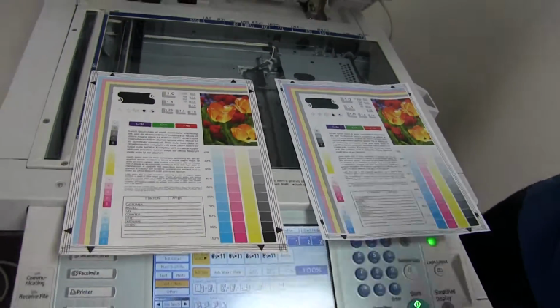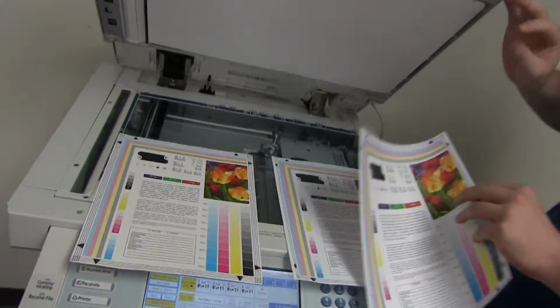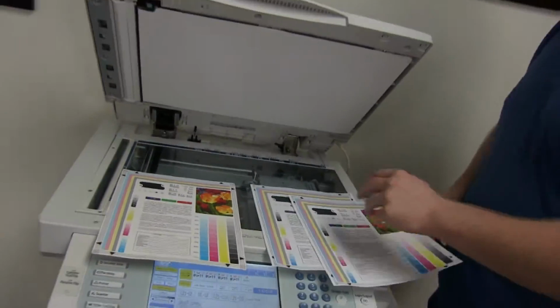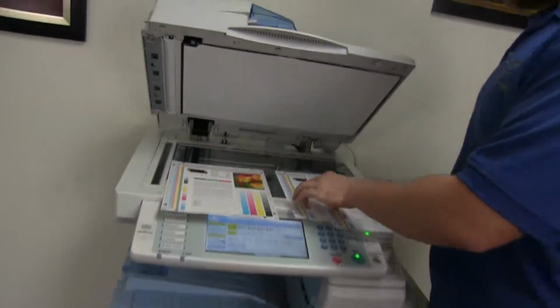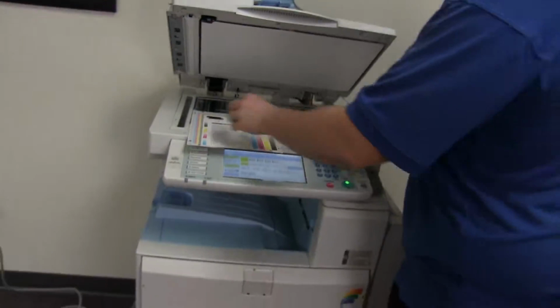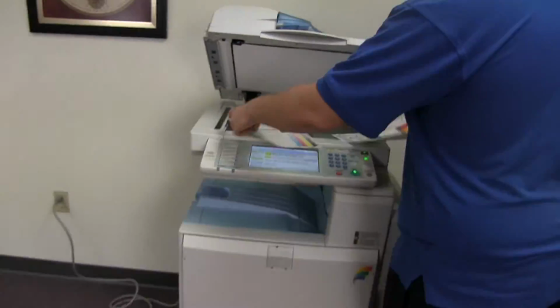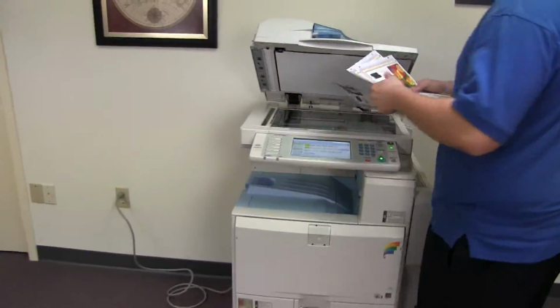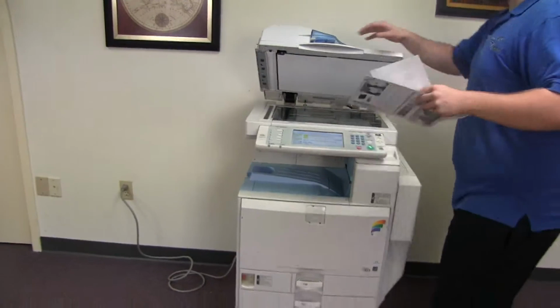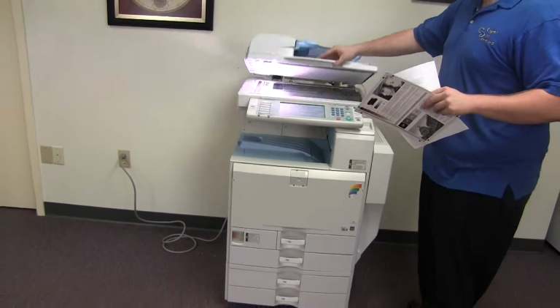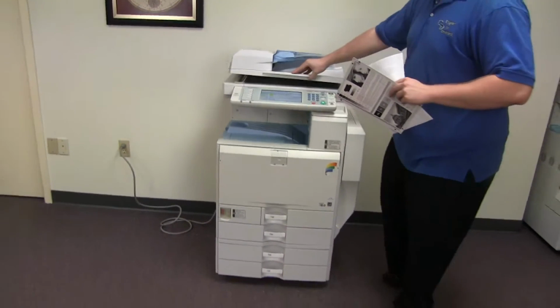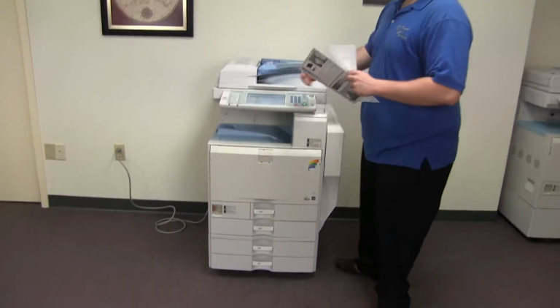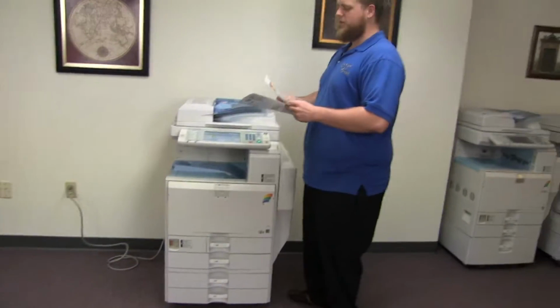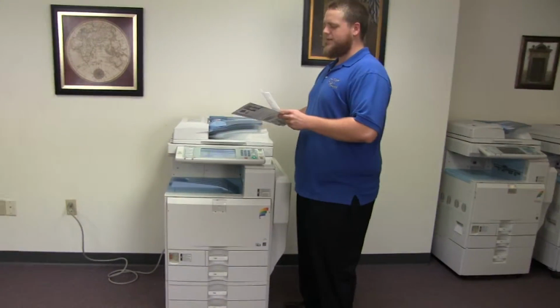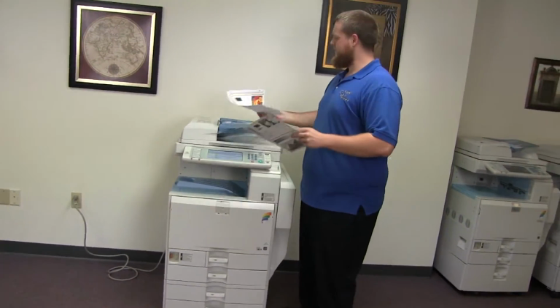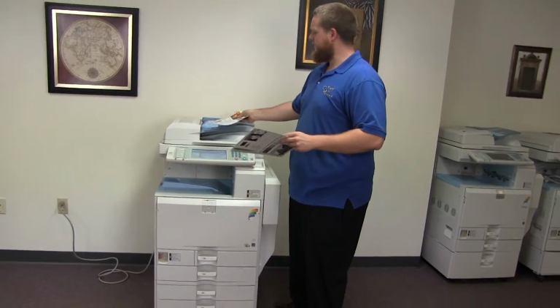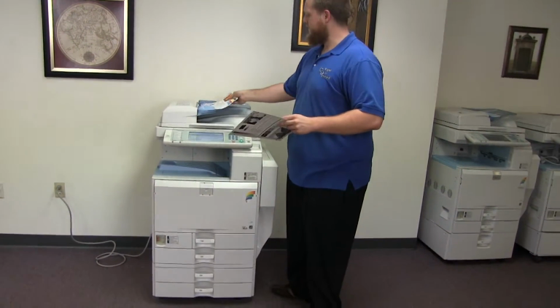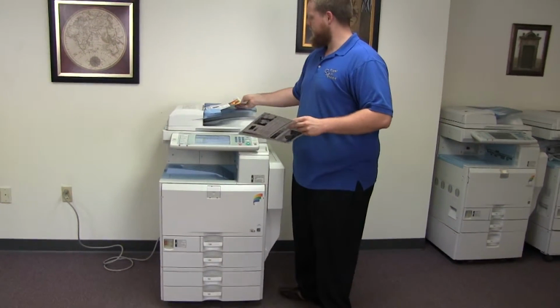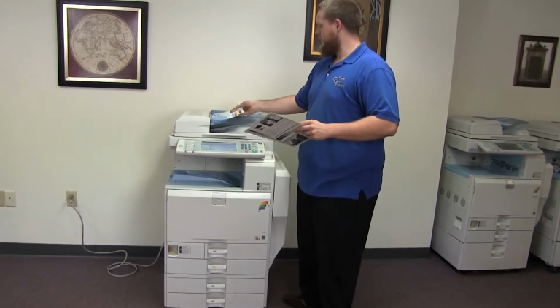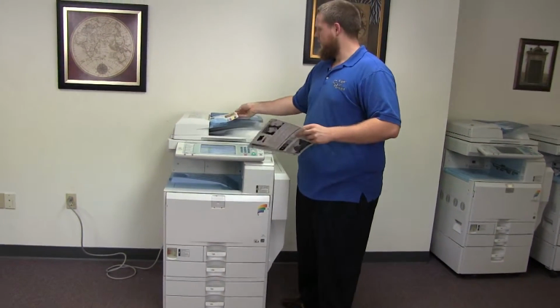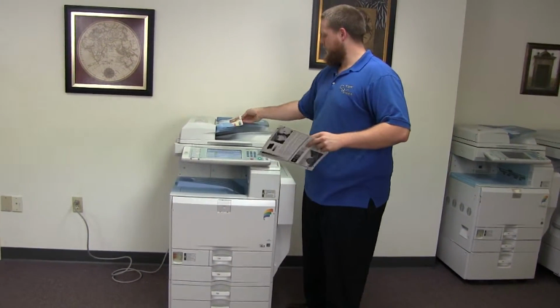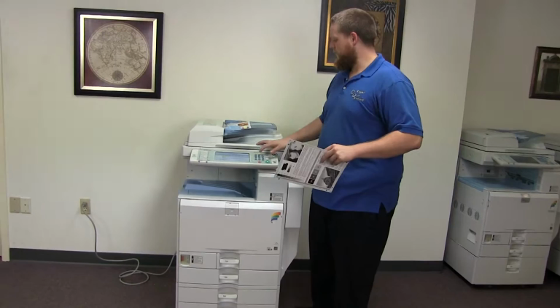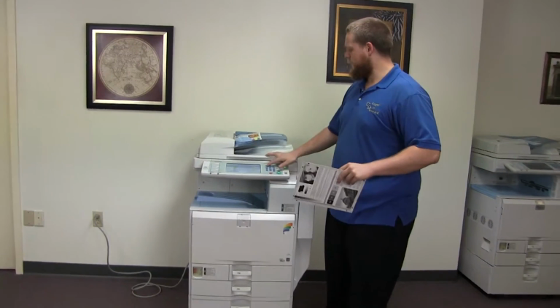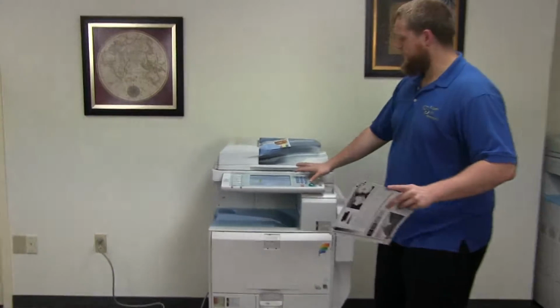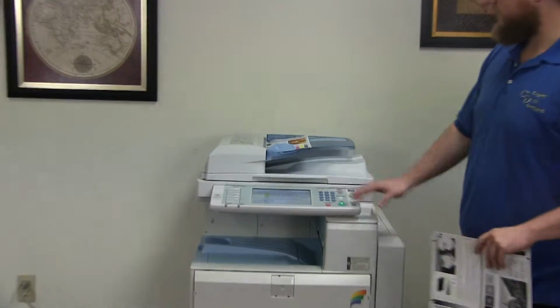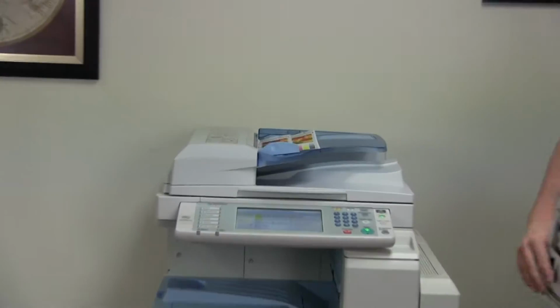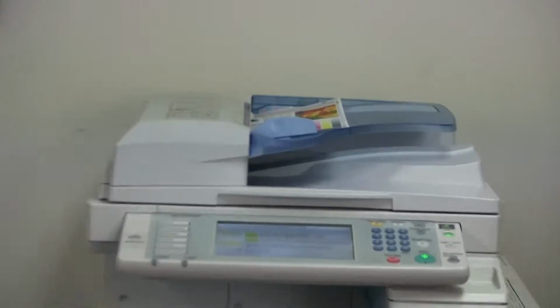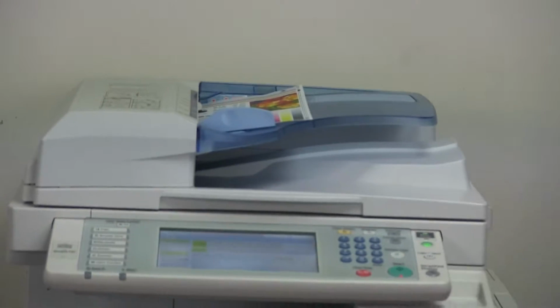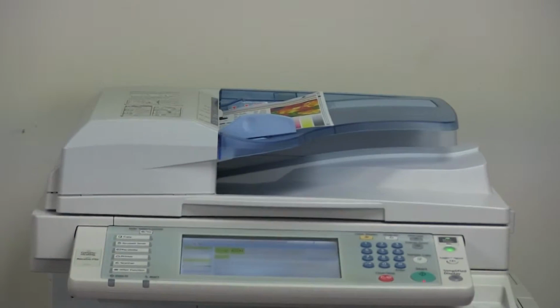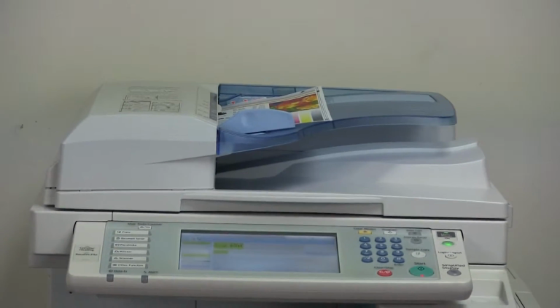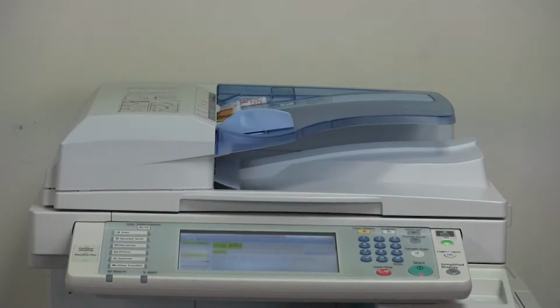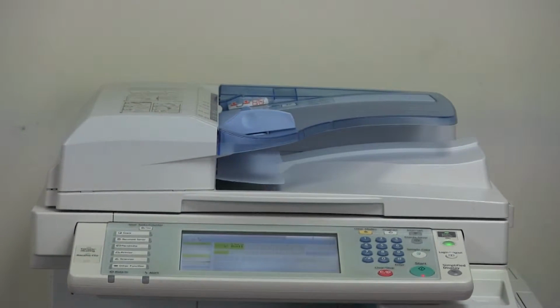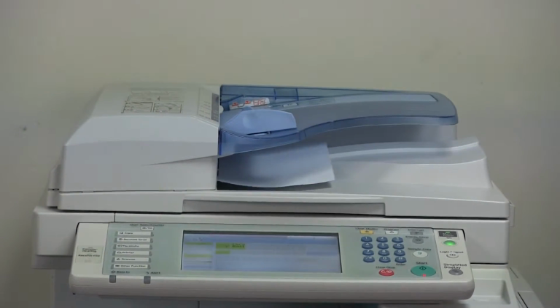Now we'll go ahead and test out the document feeder. We'll place our two test copies in the feeder face up and we'll run this through once. We'll make two copies, one copy of each page.